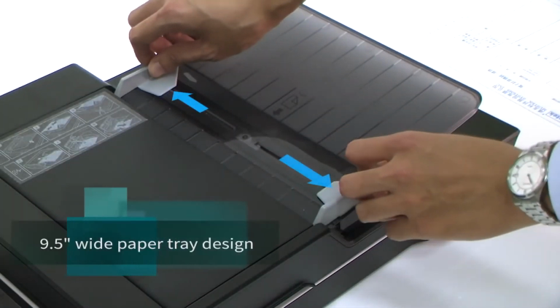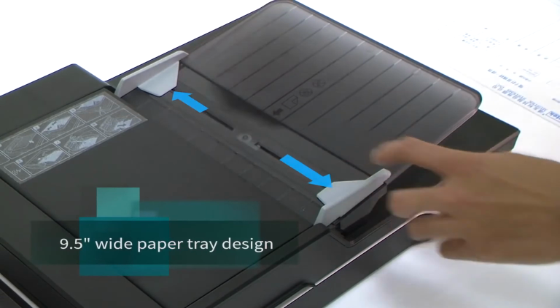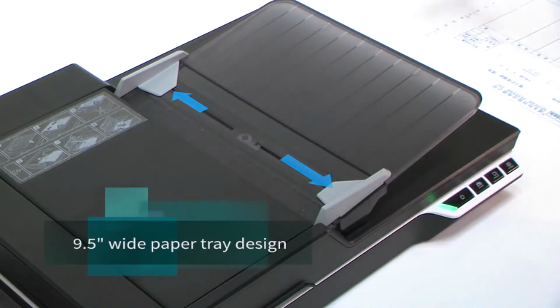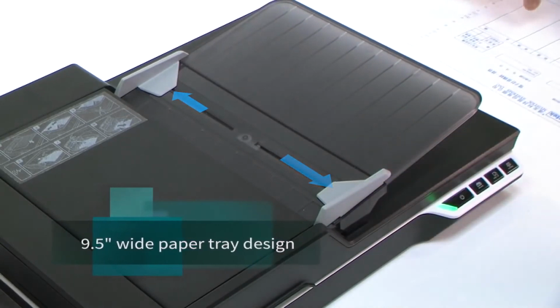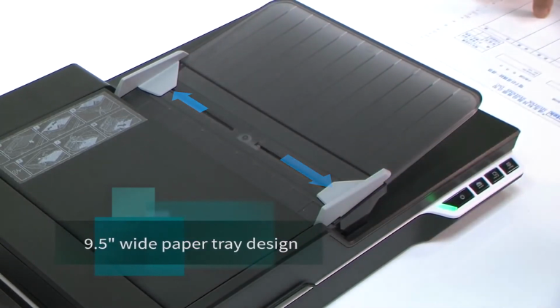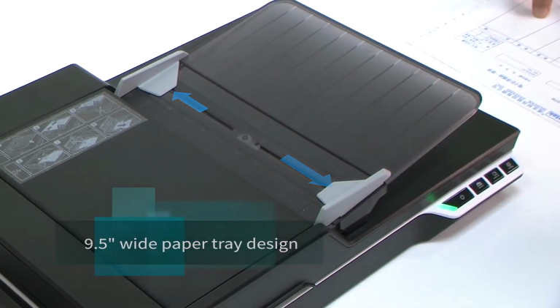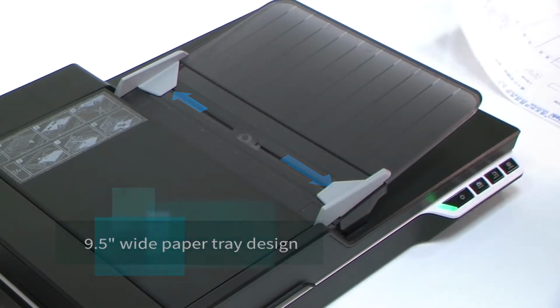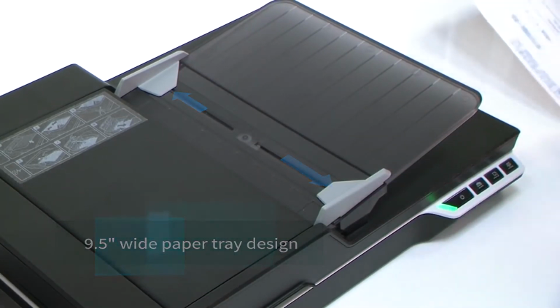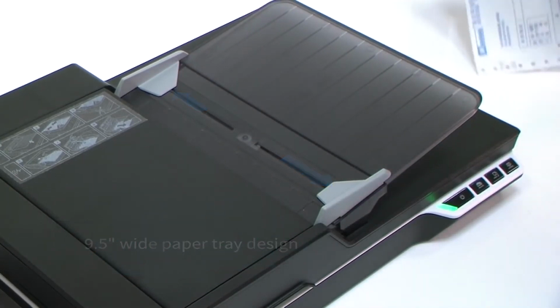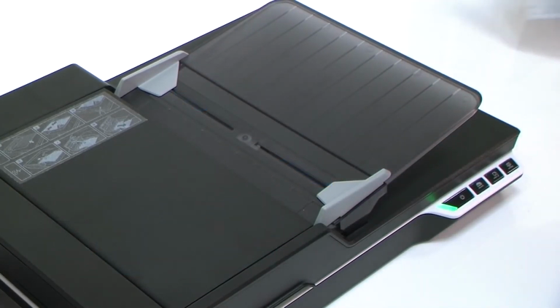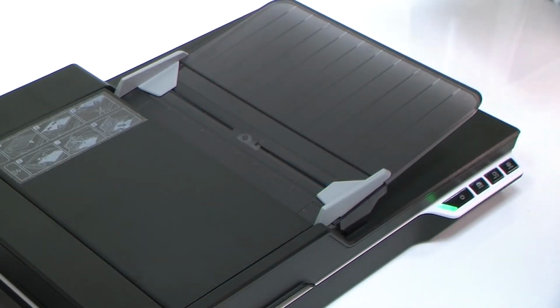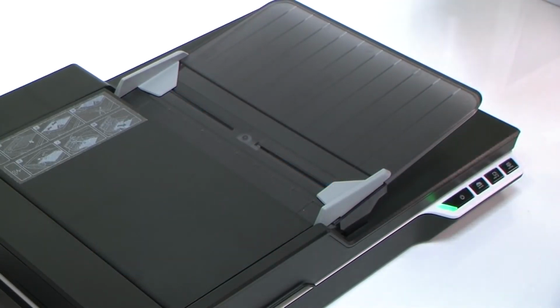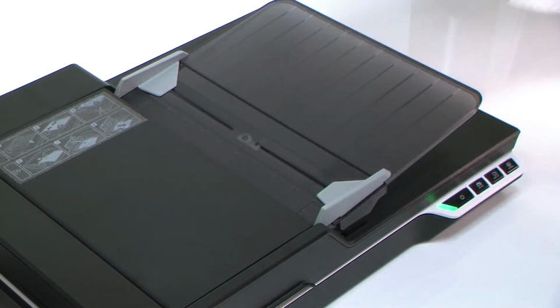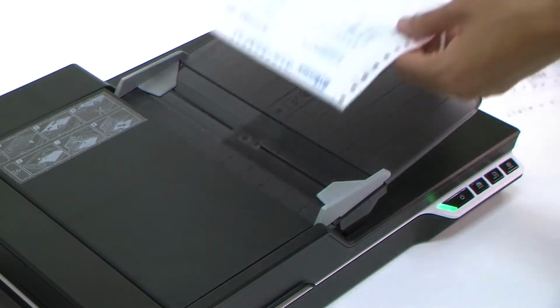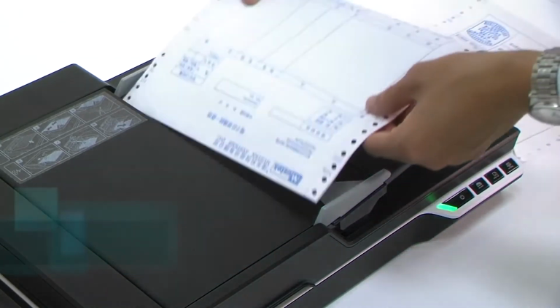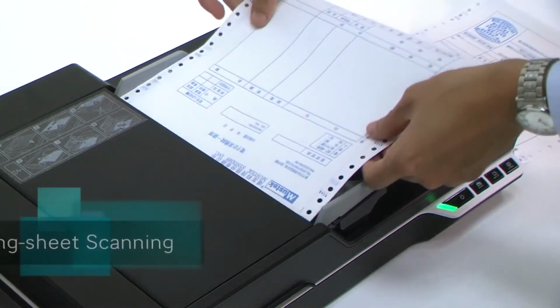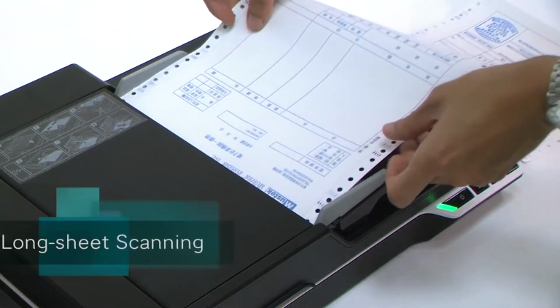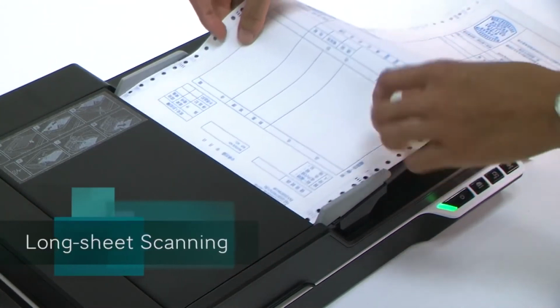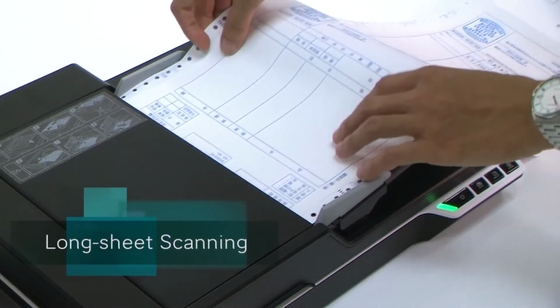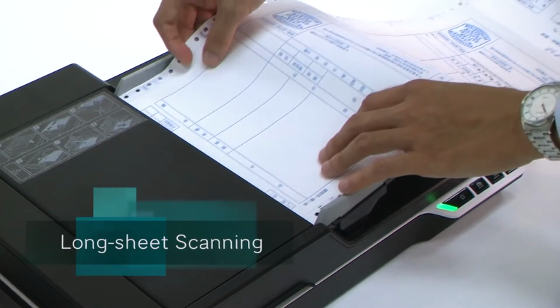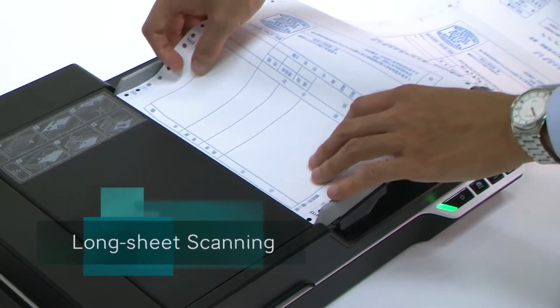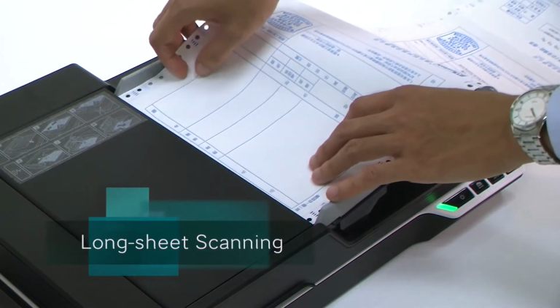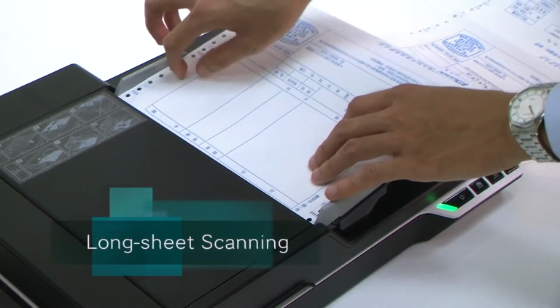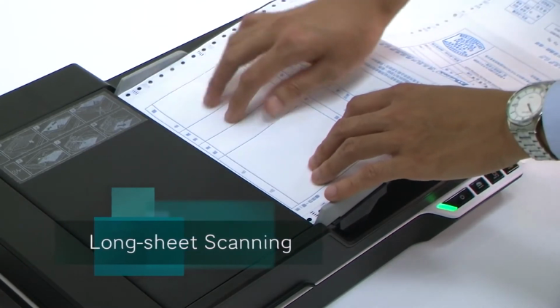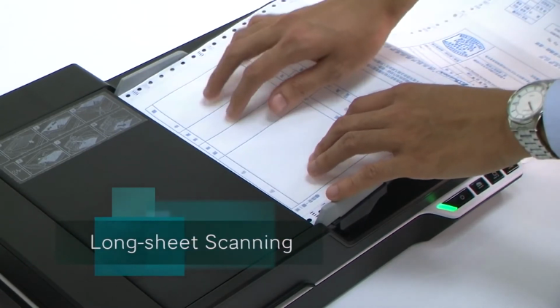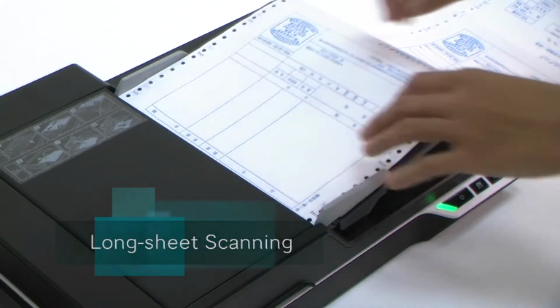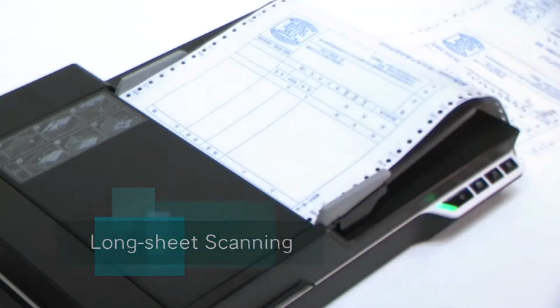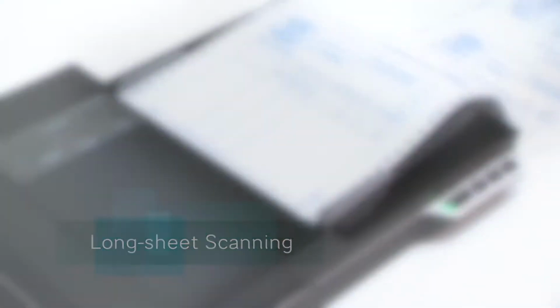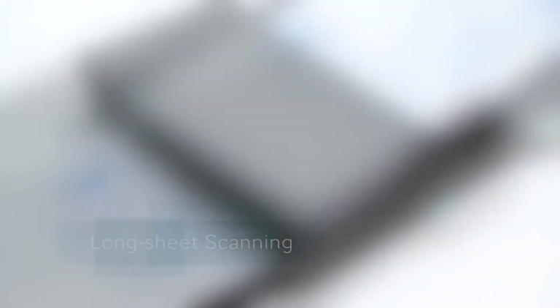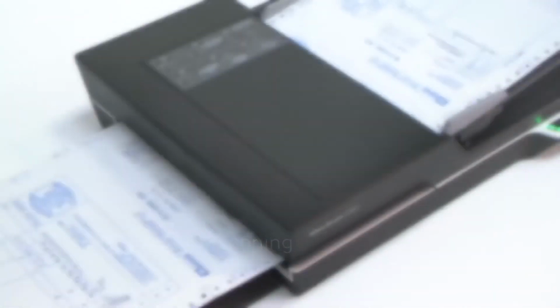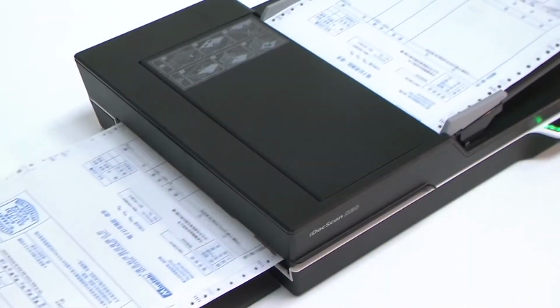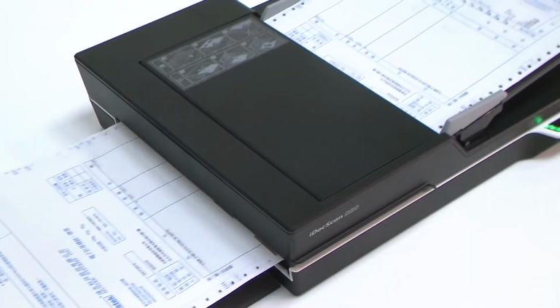A 9.5-inch wide paper tray design allows for wider paper such as continuous computer sheets and other long paper up to 25 inches.